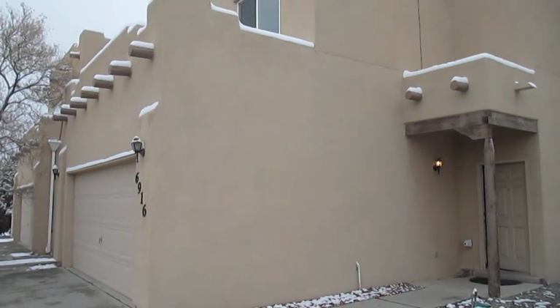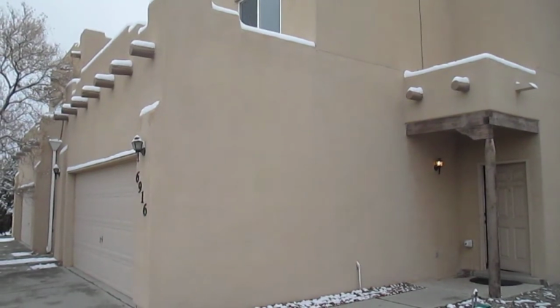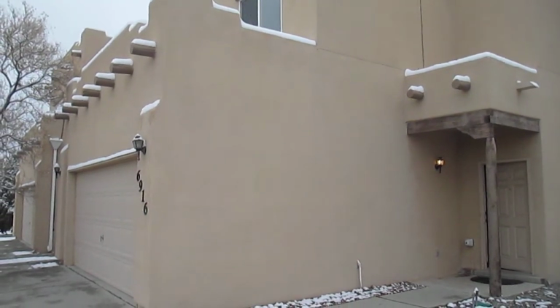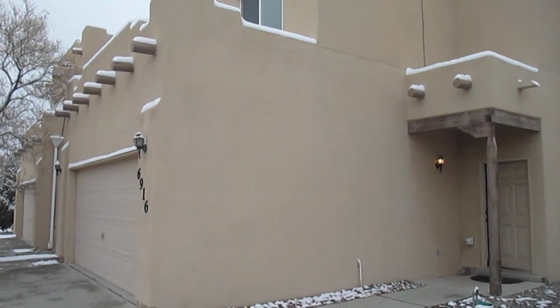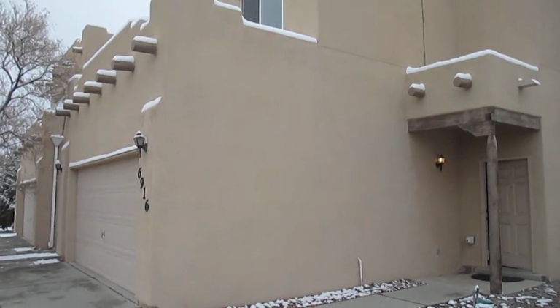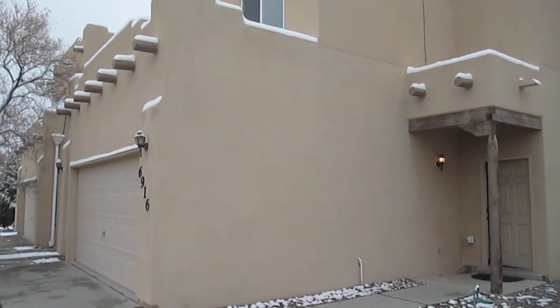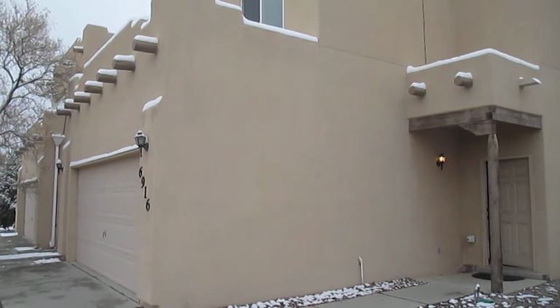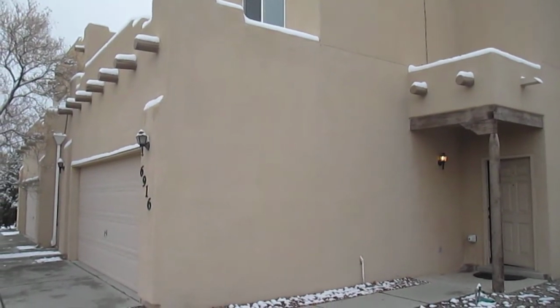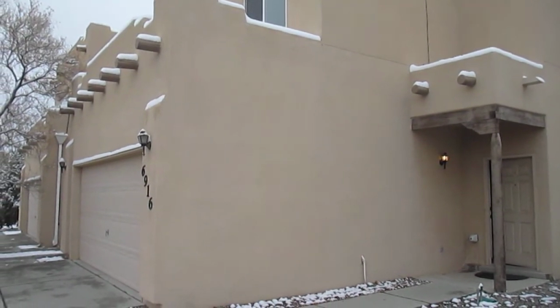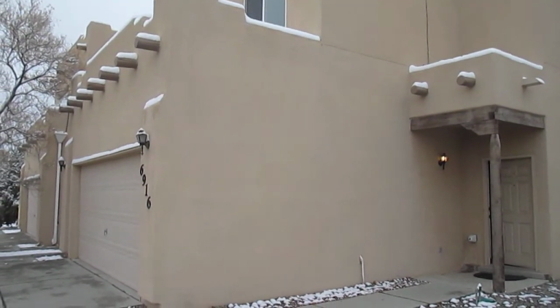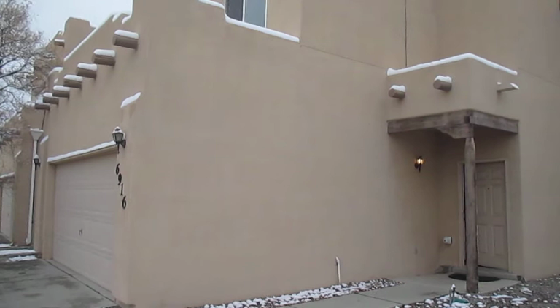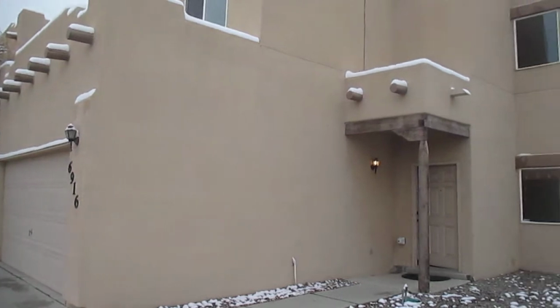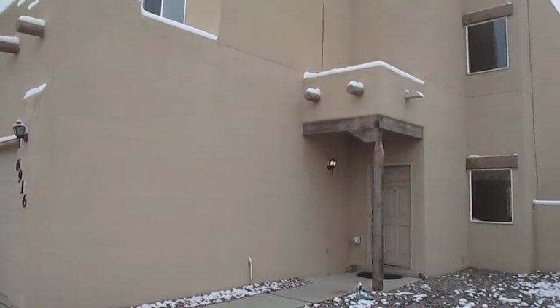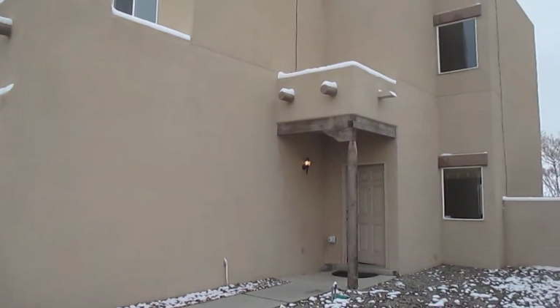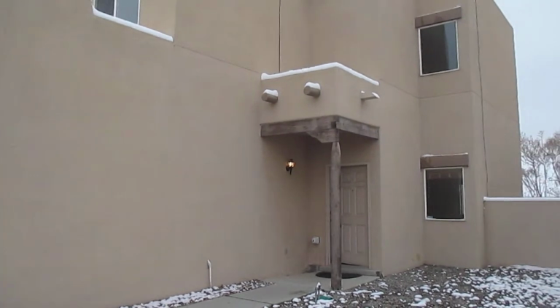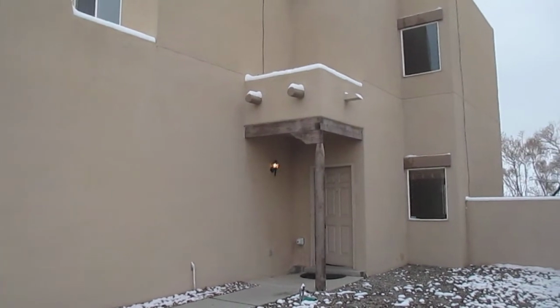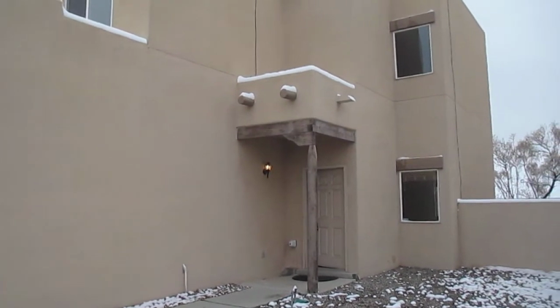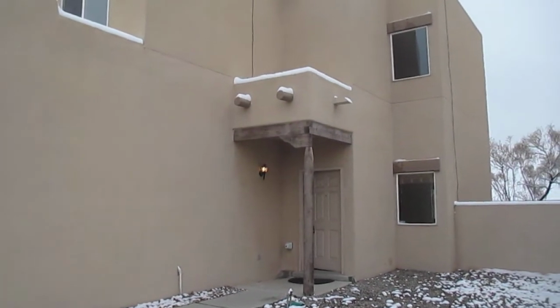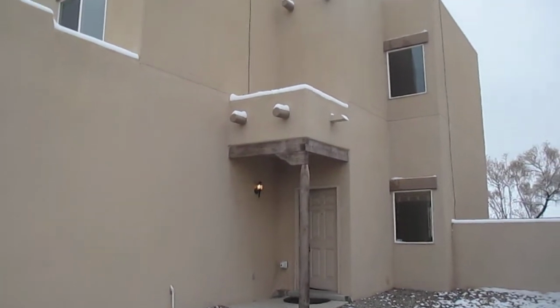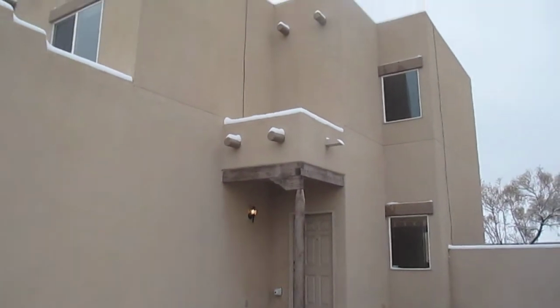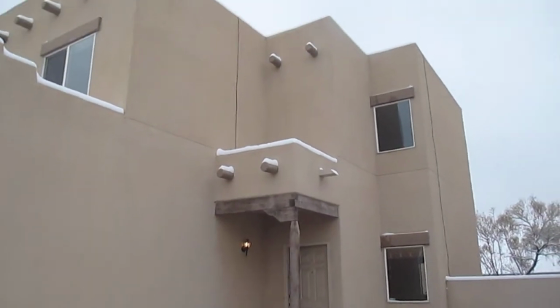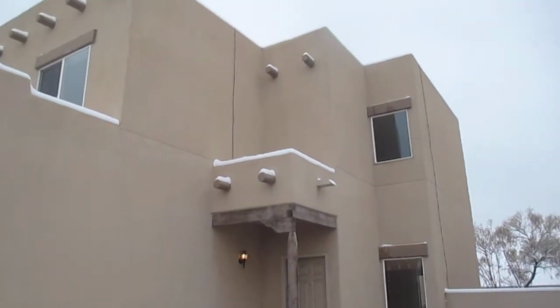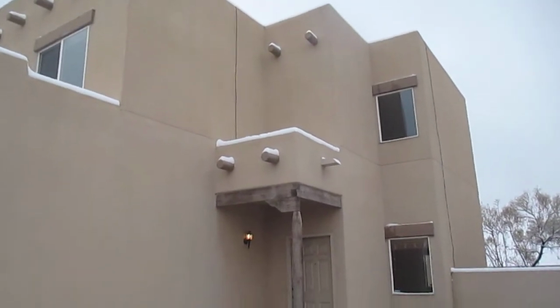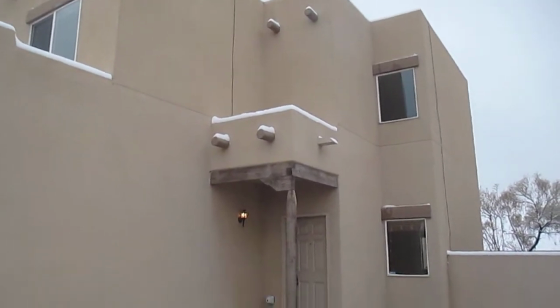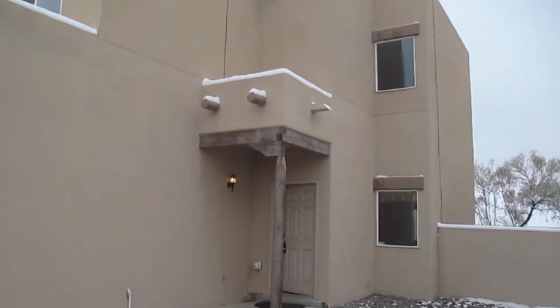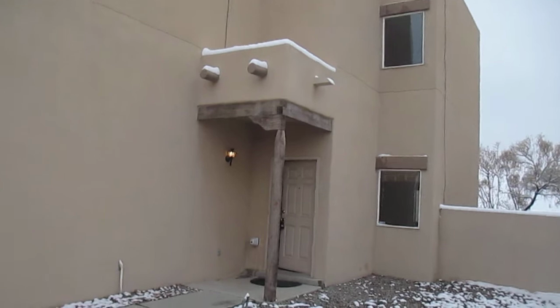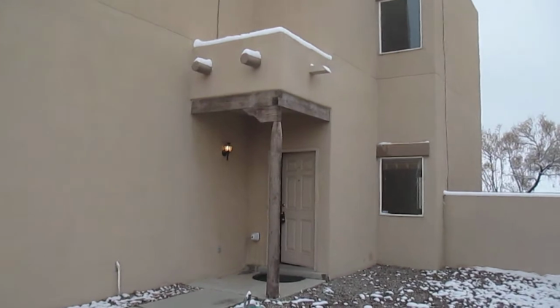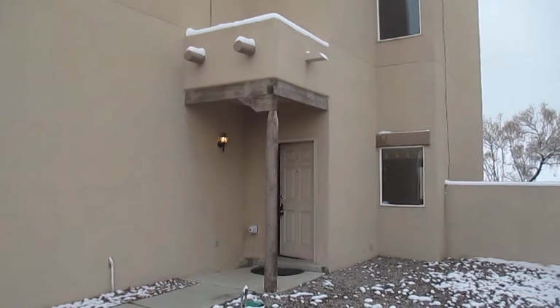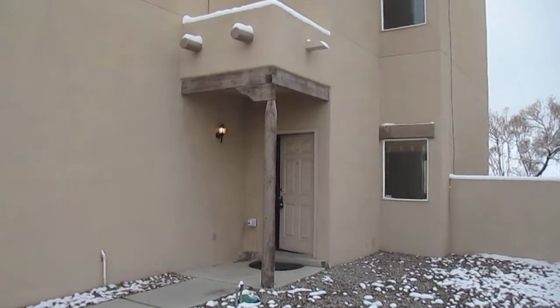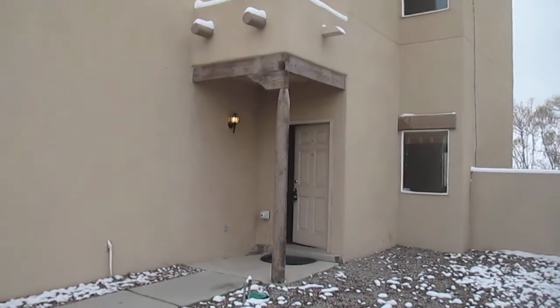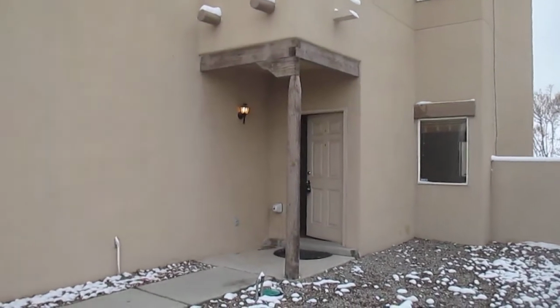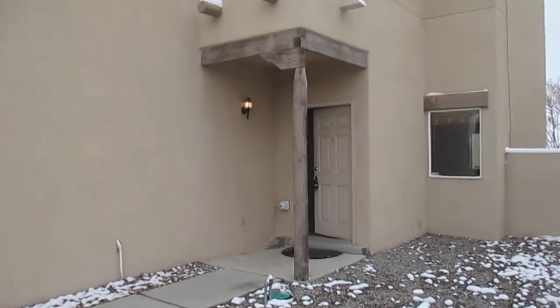Hi, my name is Dan, and I'd like to welcome you to a video tour of 6916 Calle Margarita in Albuquerque, New Mexico.